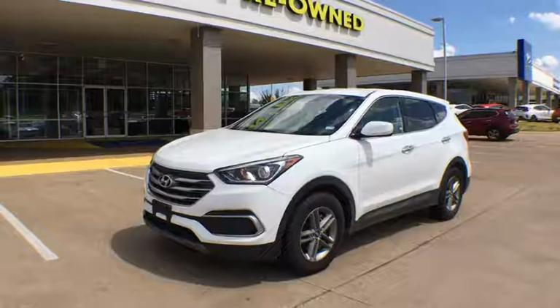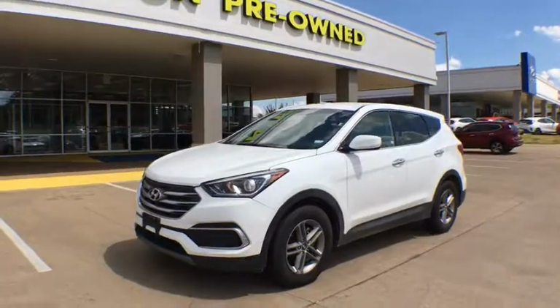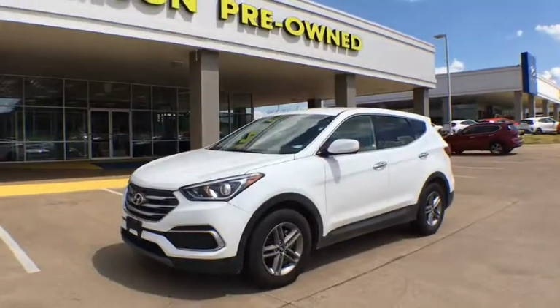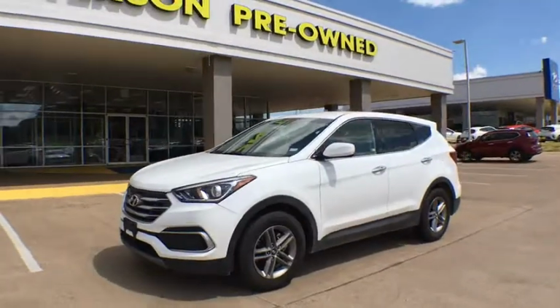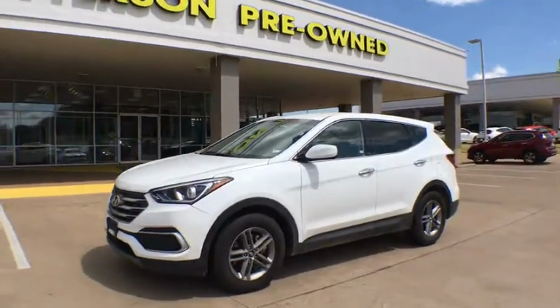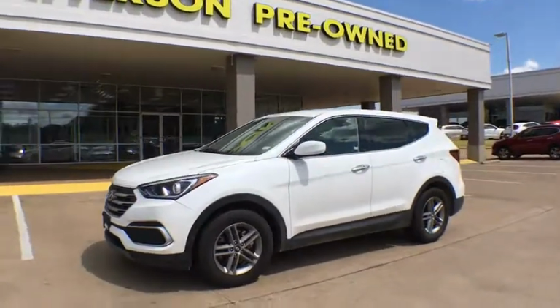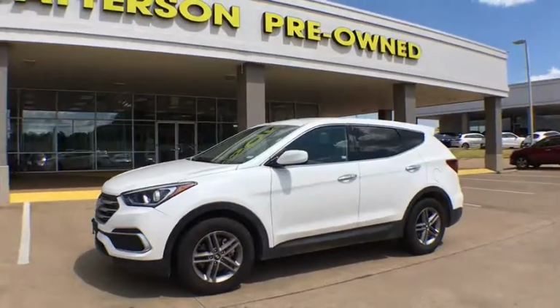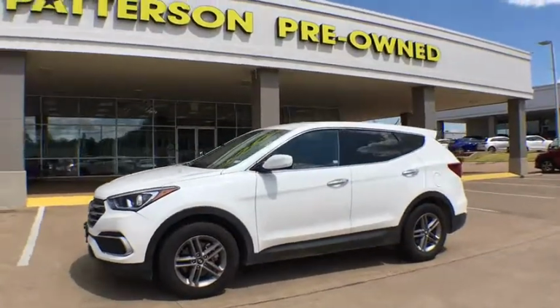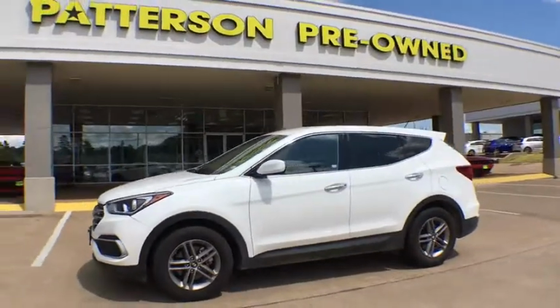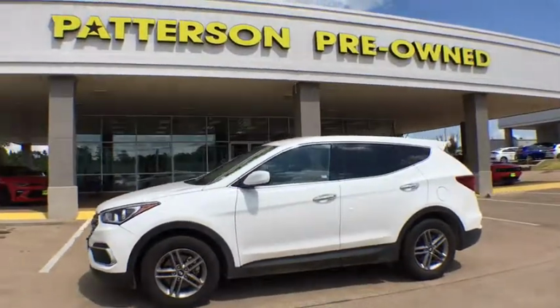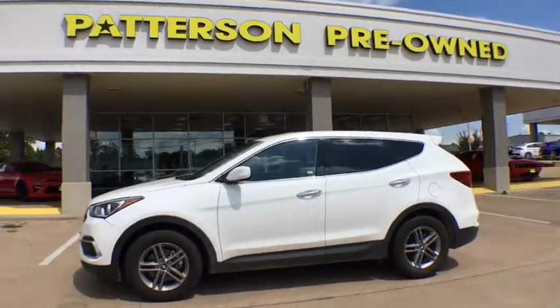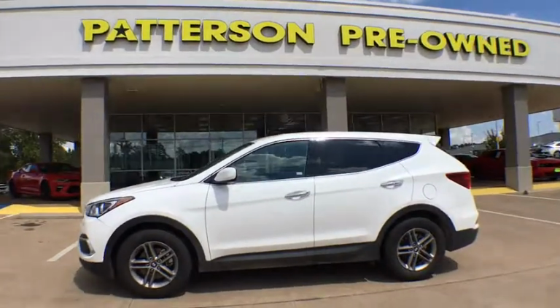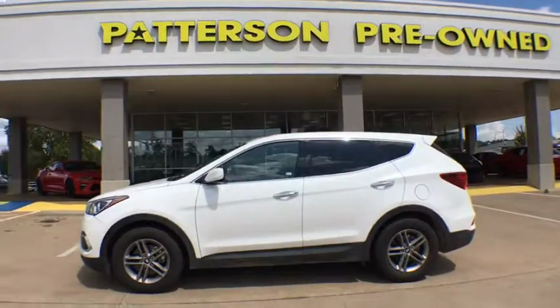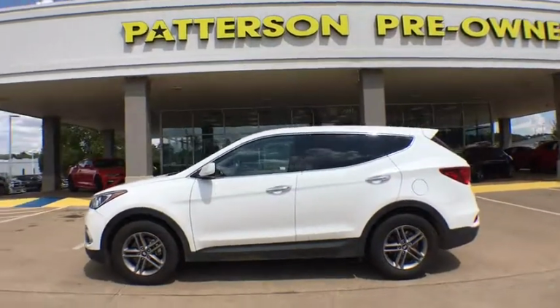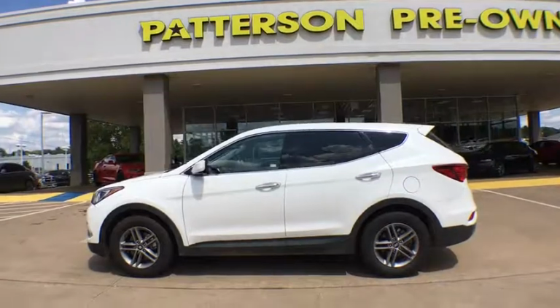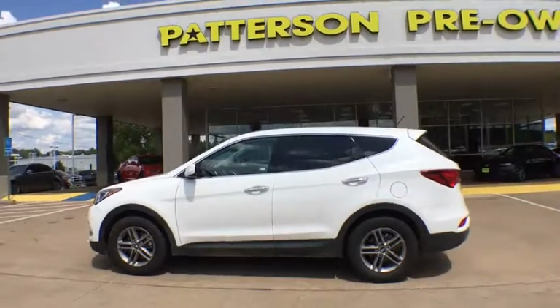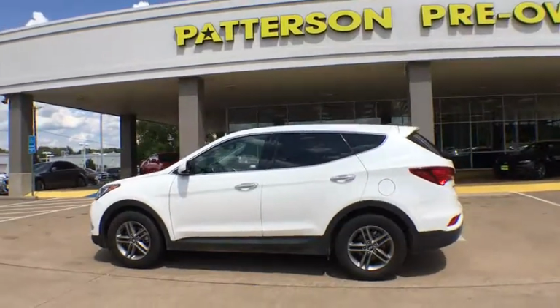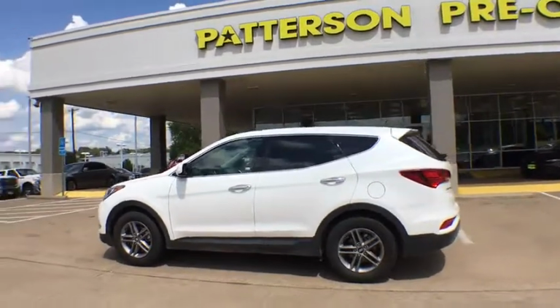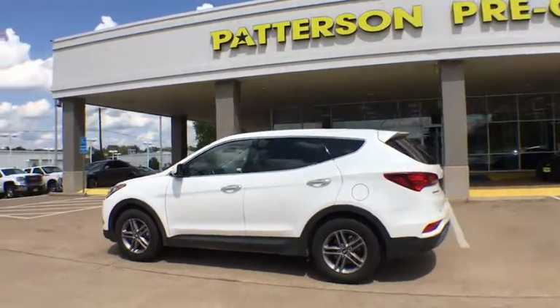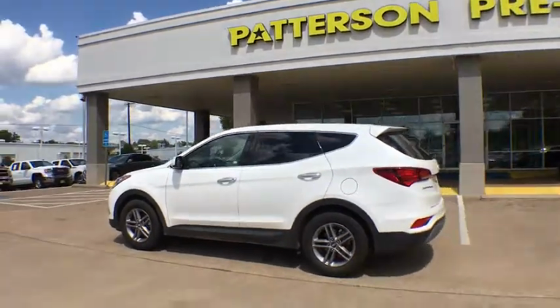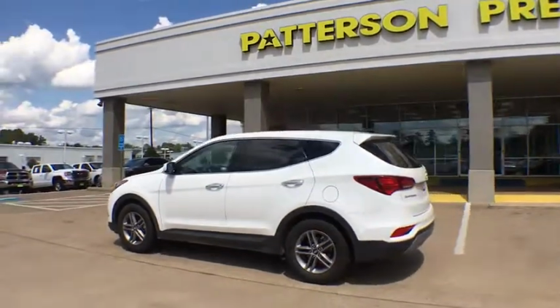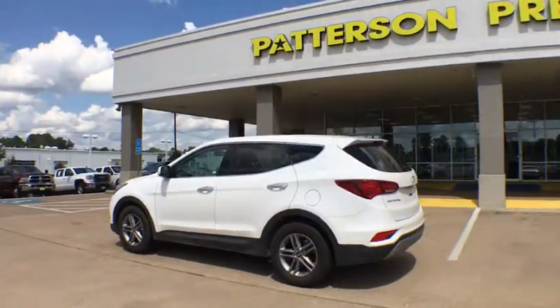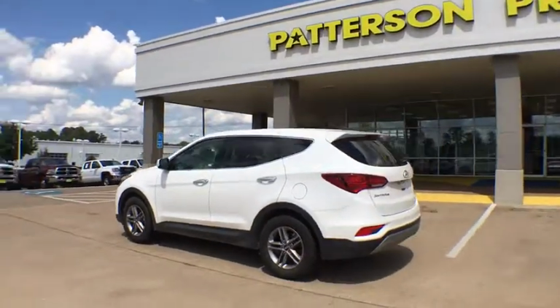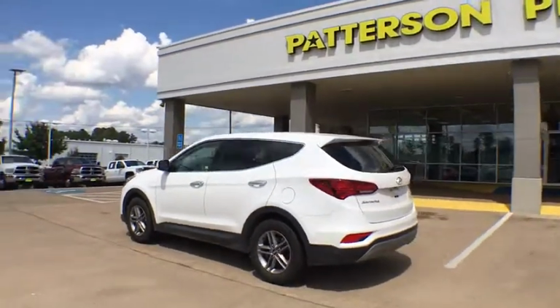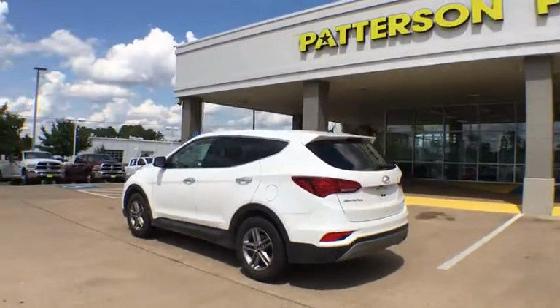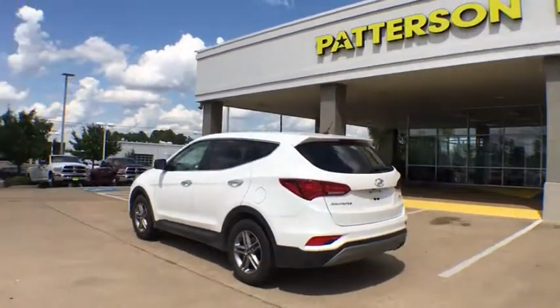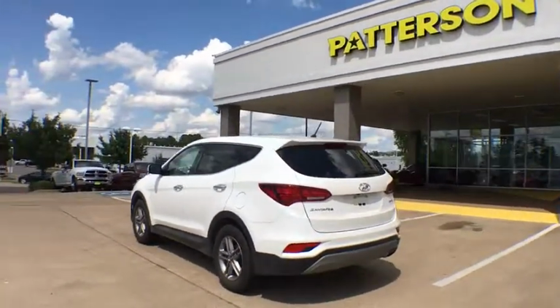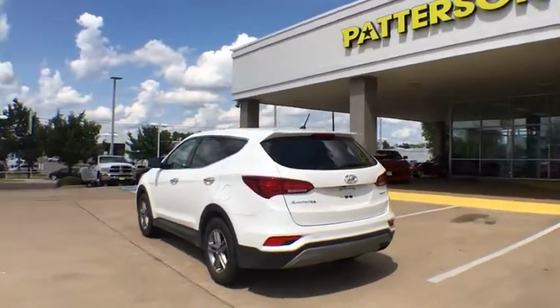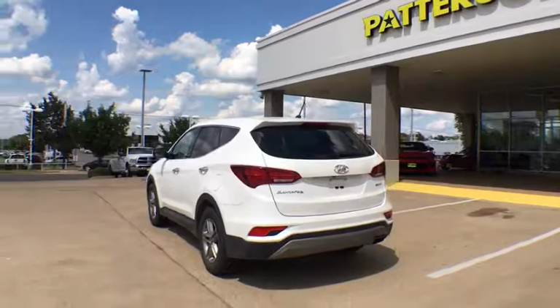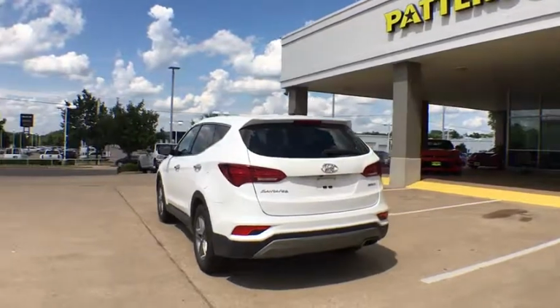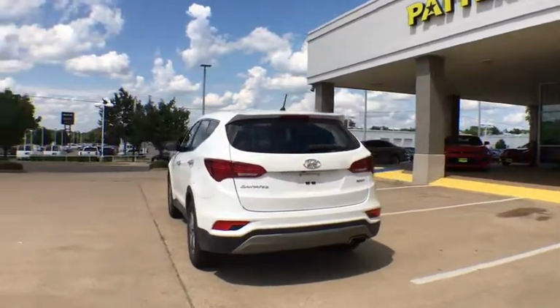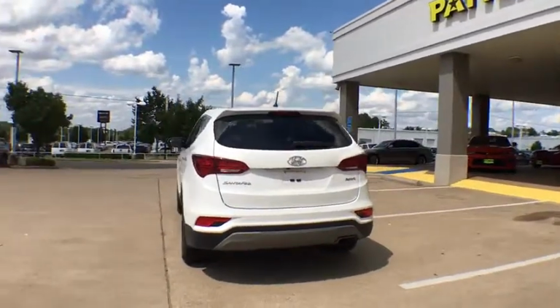You are going to love the 2018 Hyundai Santa Fe. Style, quality, performance, value — need we say more? This vehicle has less than 40,000 miles.